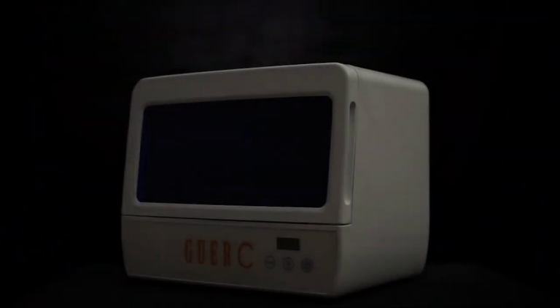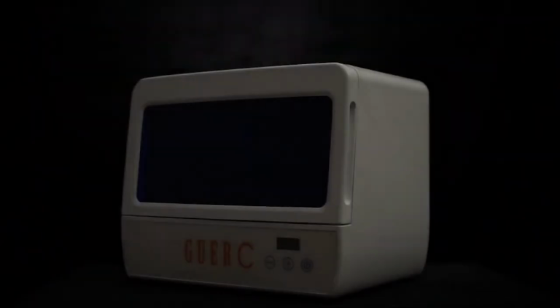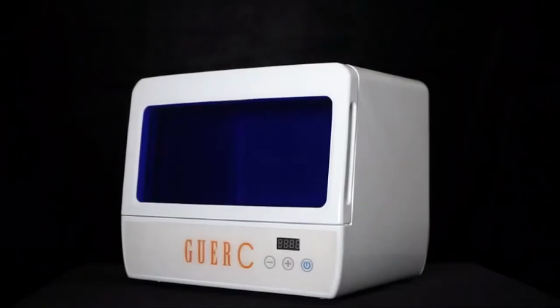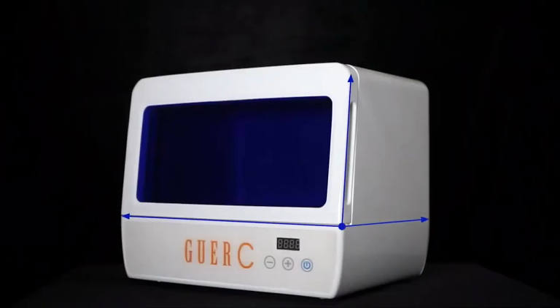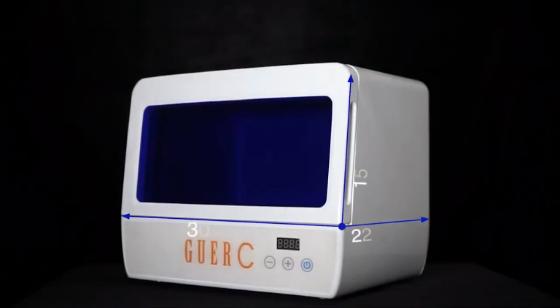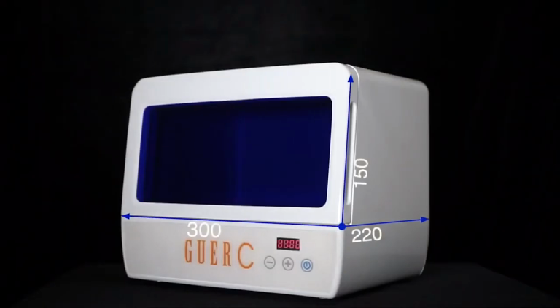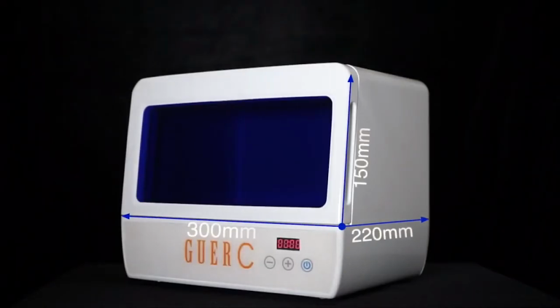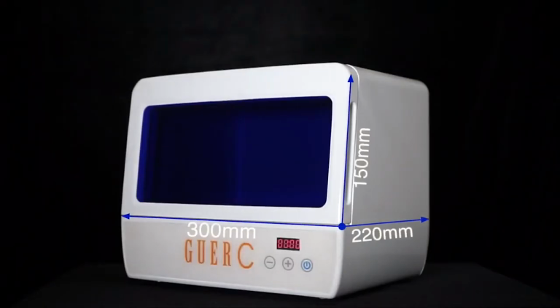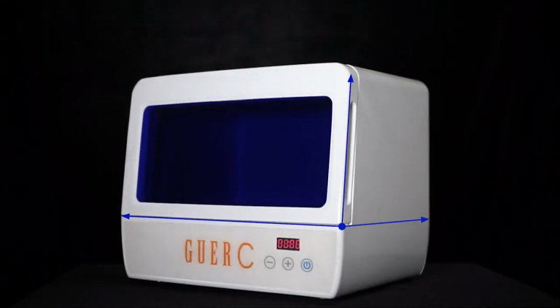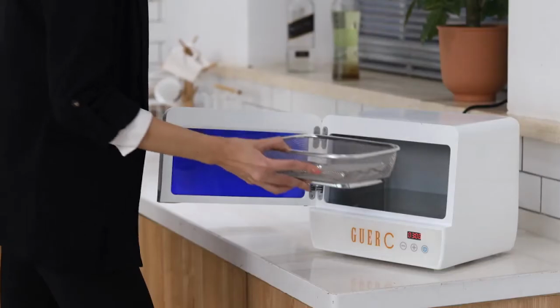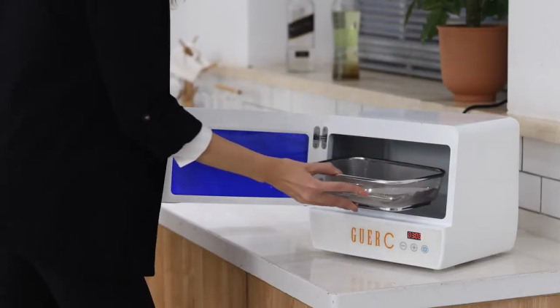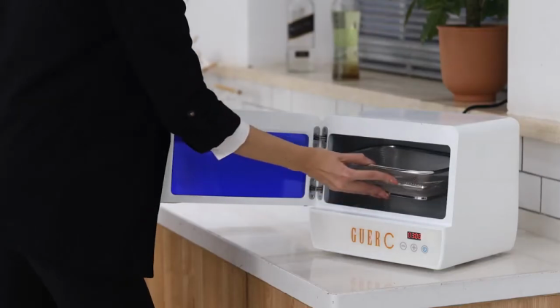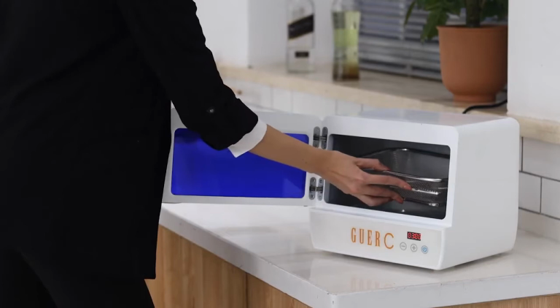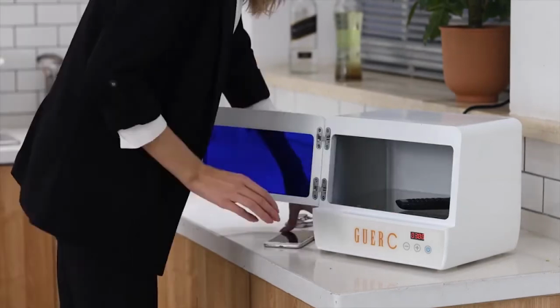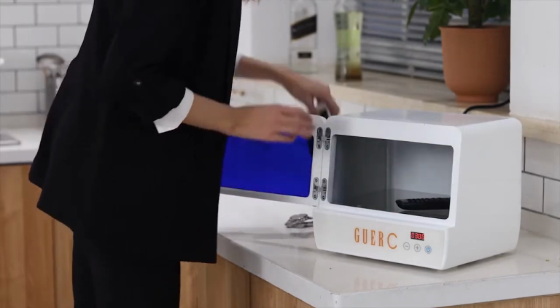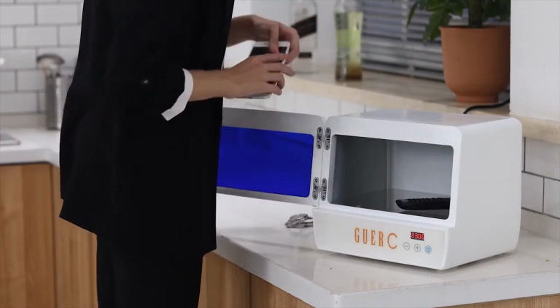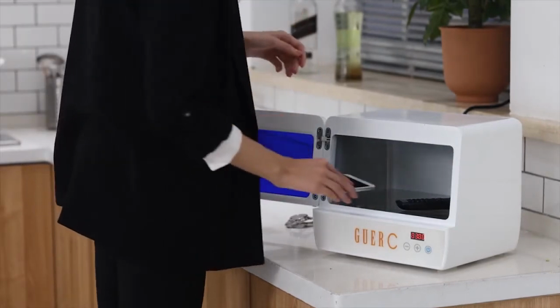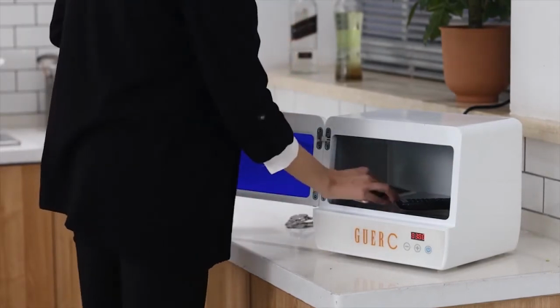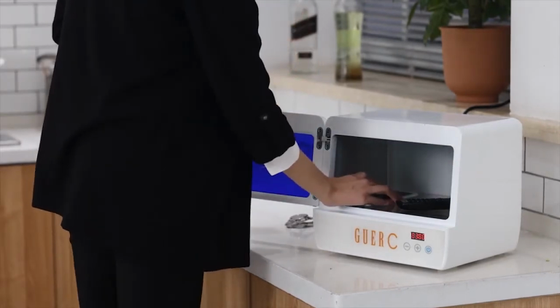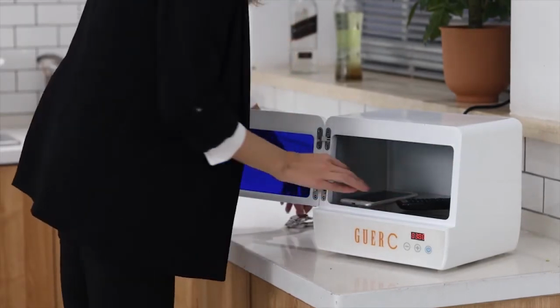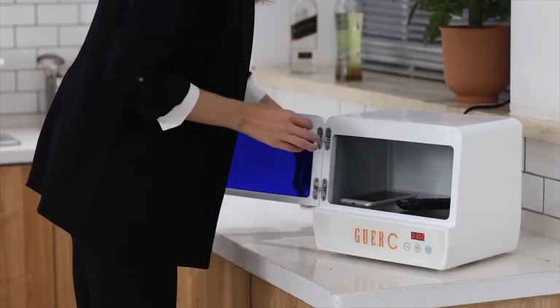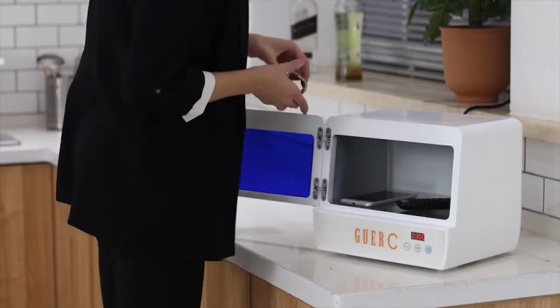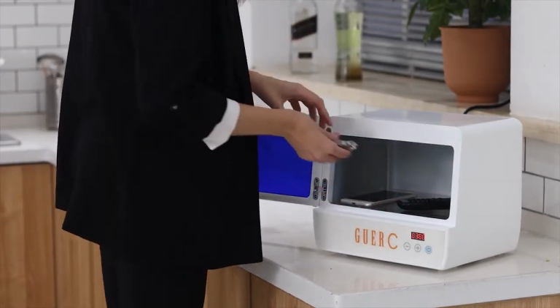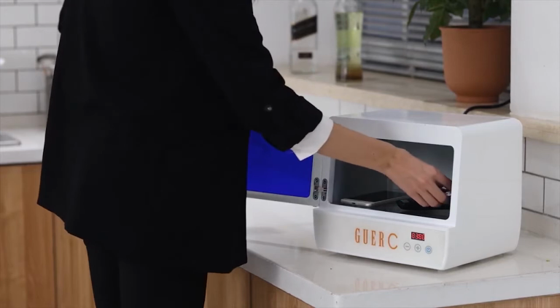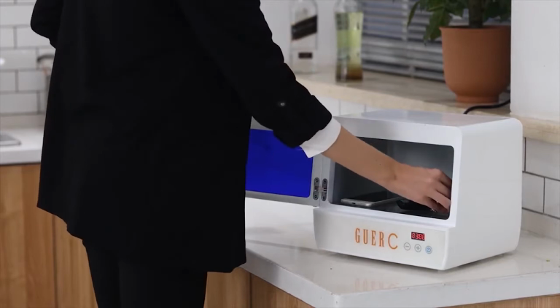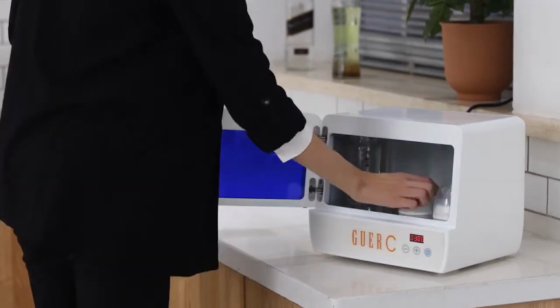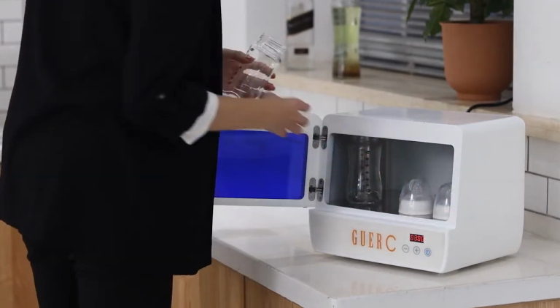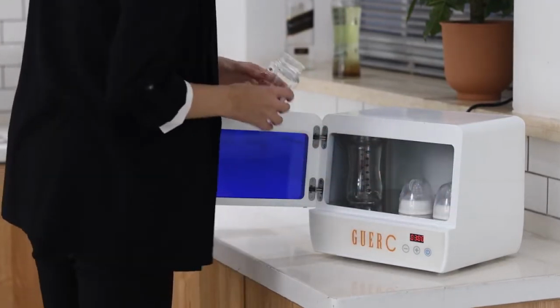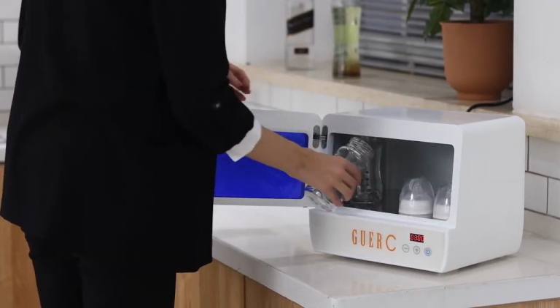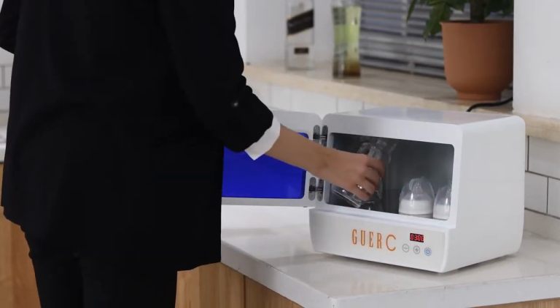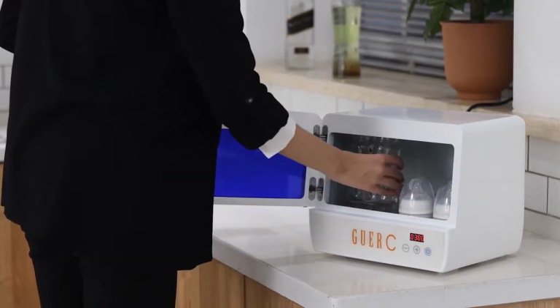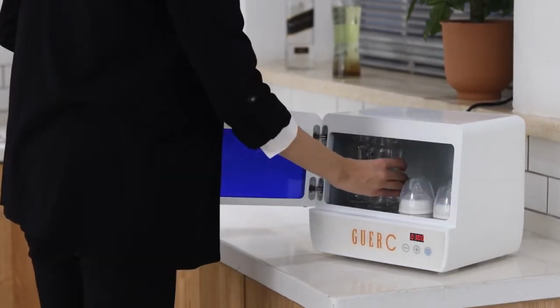GWERC has a large sterilizing space, so belongings like gloves, cutlery, cell phones, watches, and tablets can be cleaned in a simple way. It is so easy that it only takes three minutes per time.